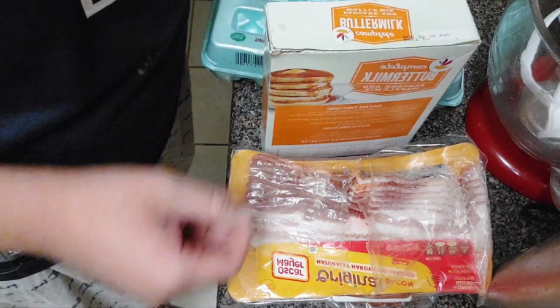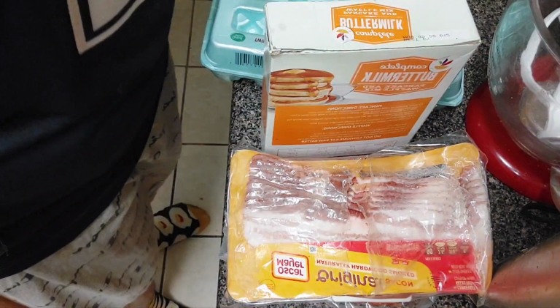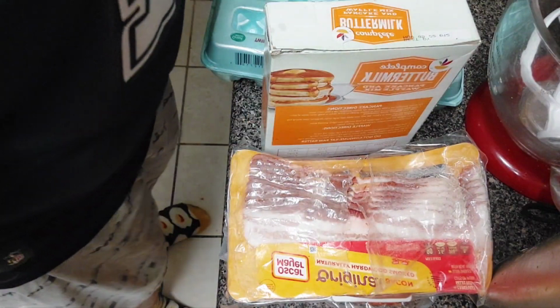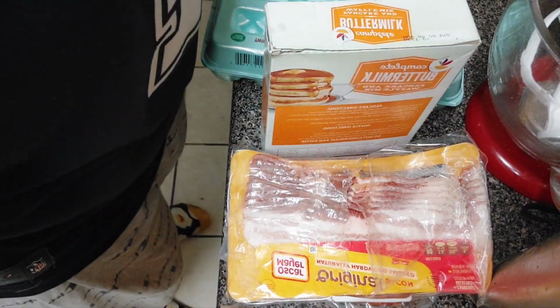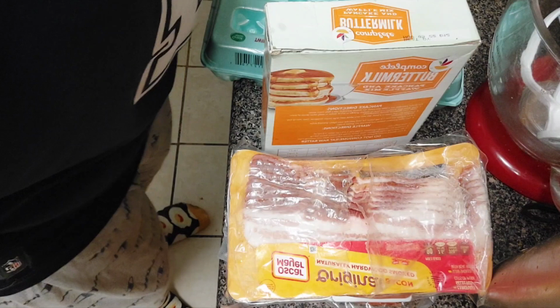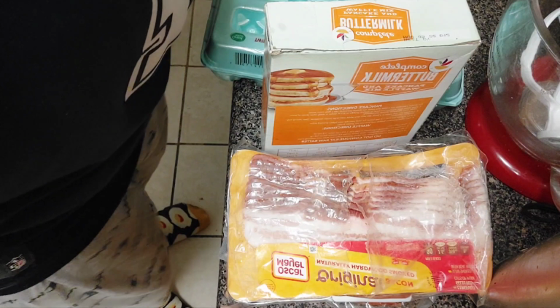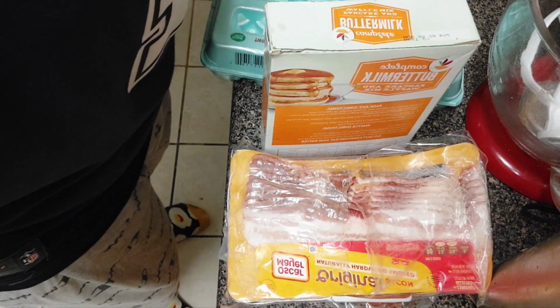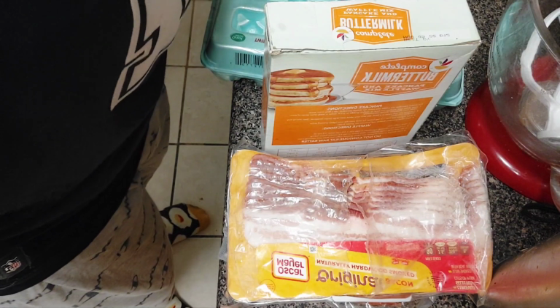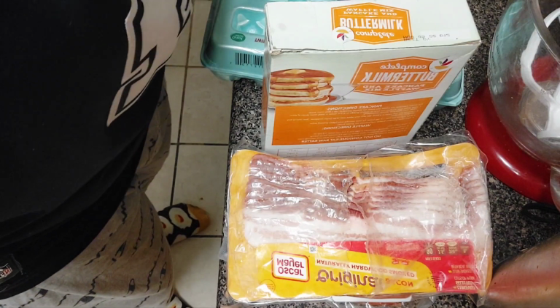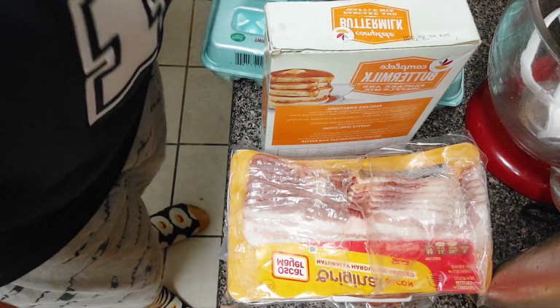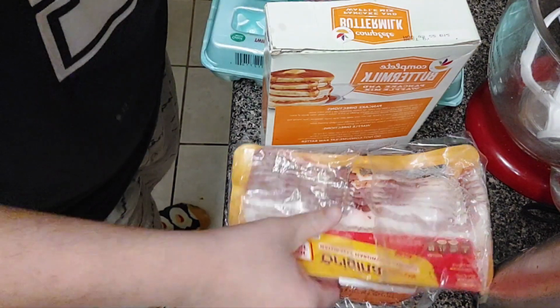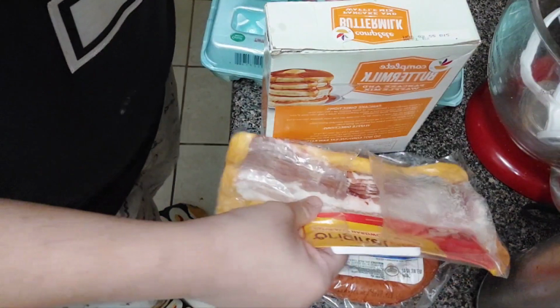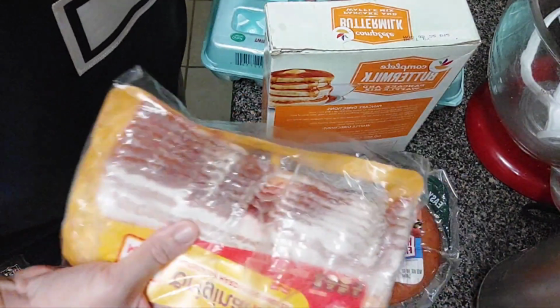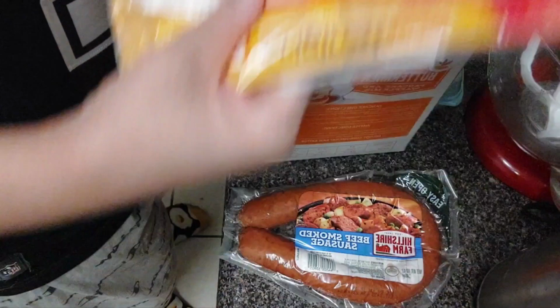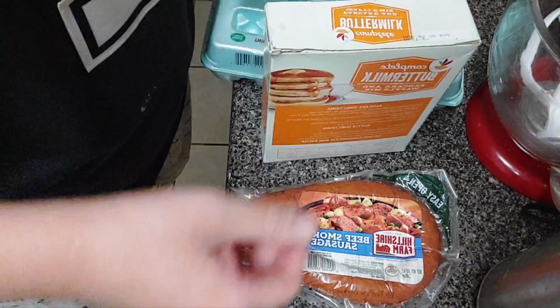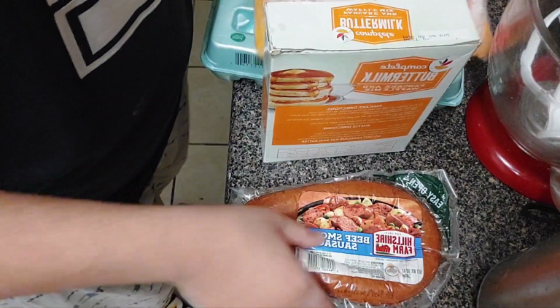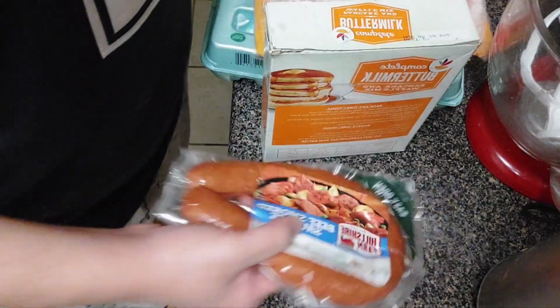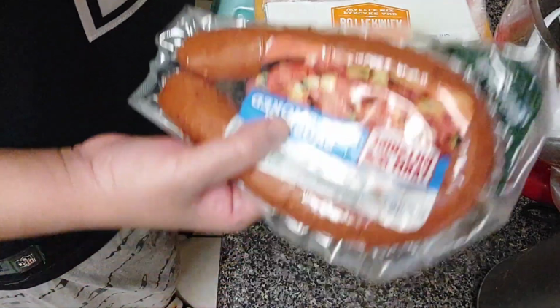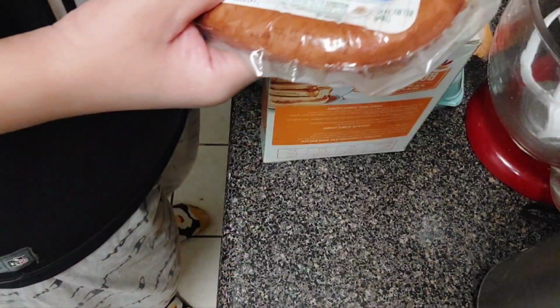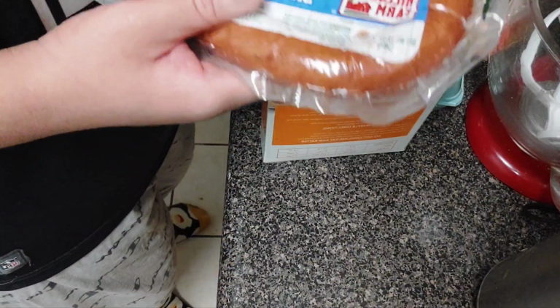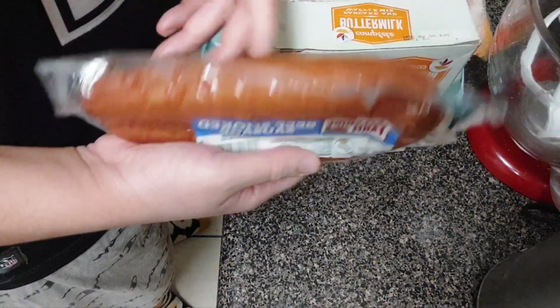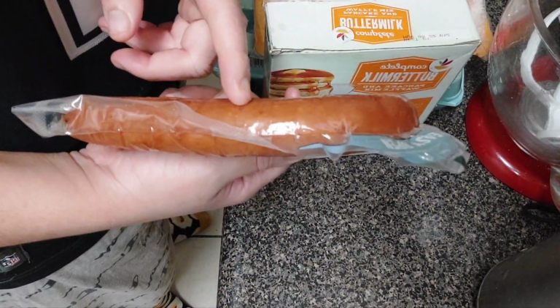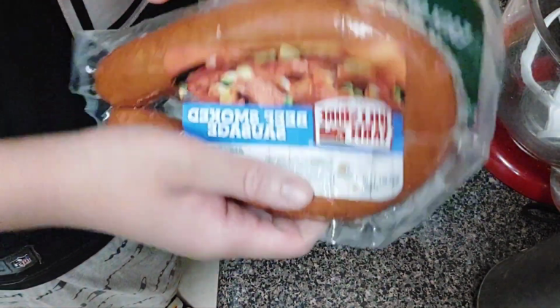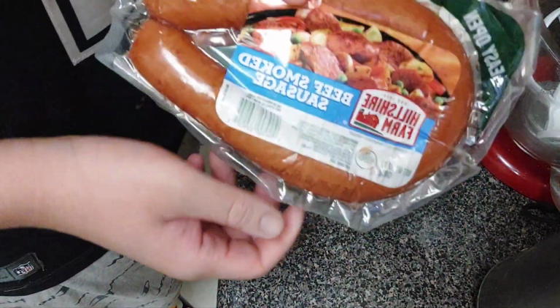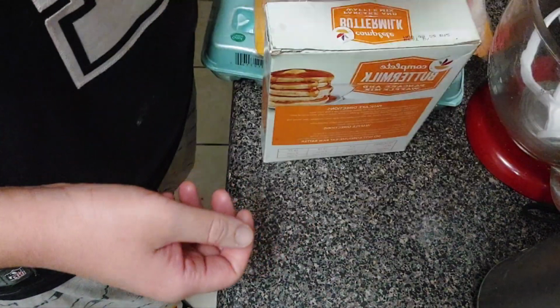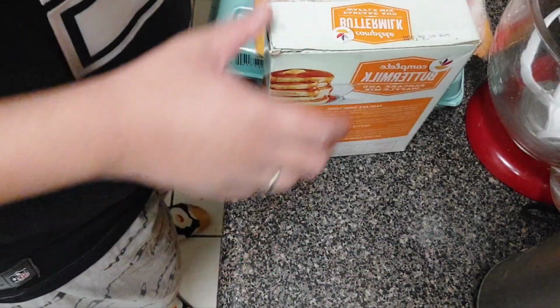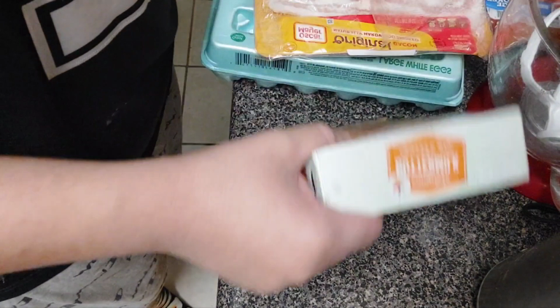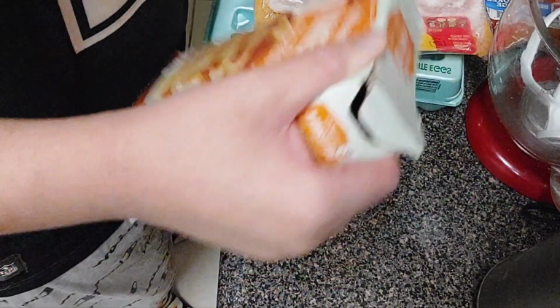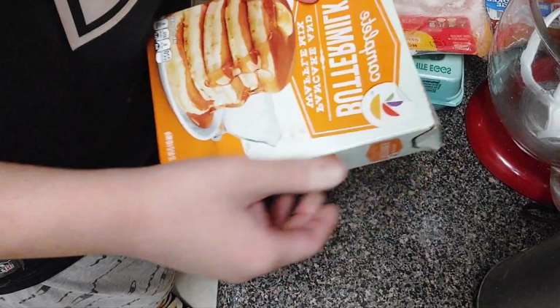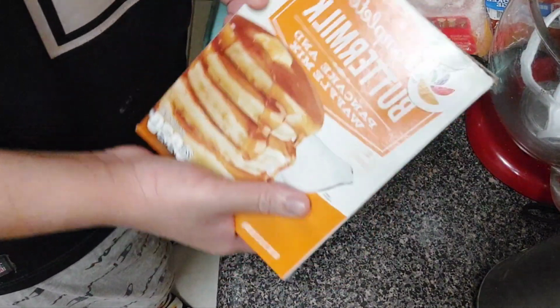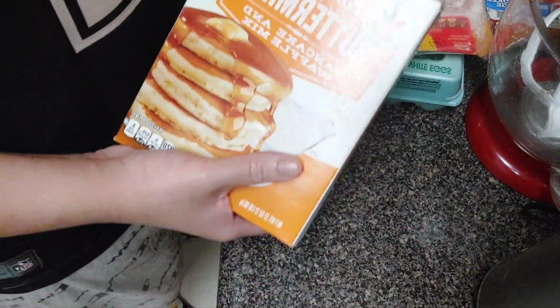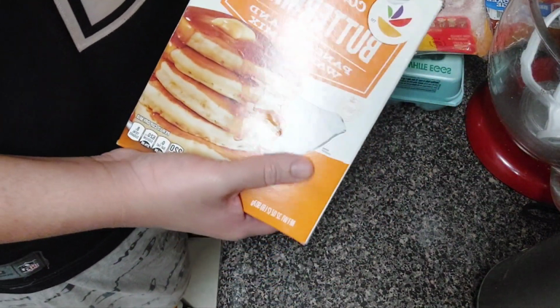Now what you're going to need: some eggs, your favorite brand of bacon, some kielbasa, and your favorite brand of pancake mix. I got my store brand — that's all they had — so we're going to make this work.